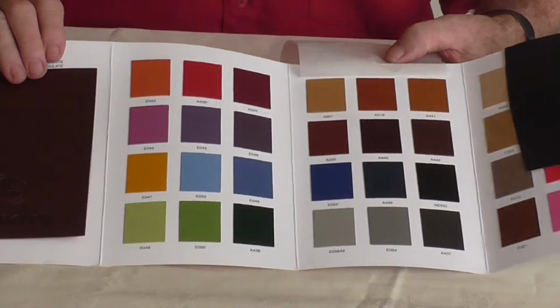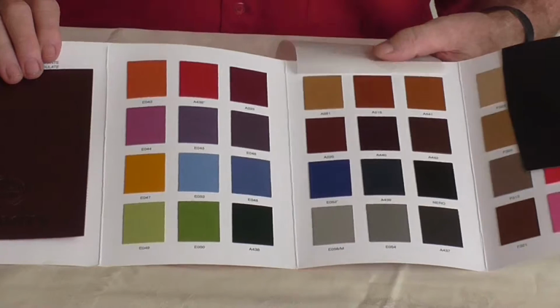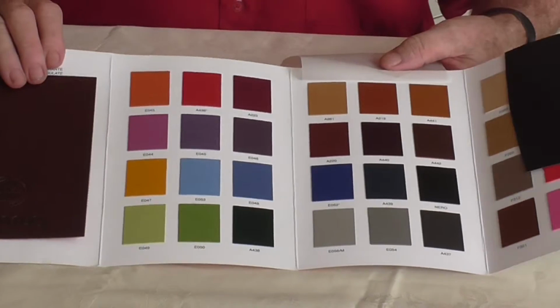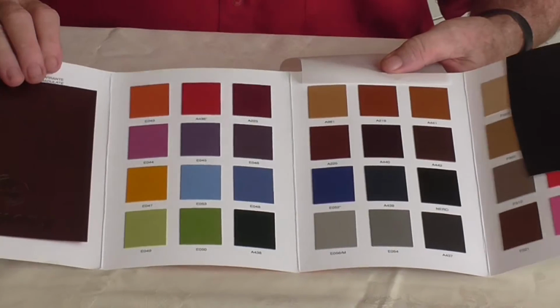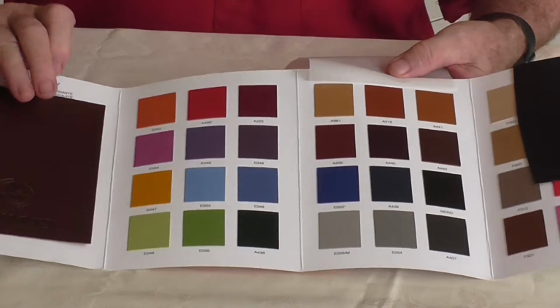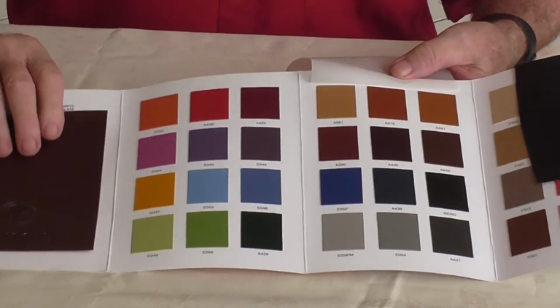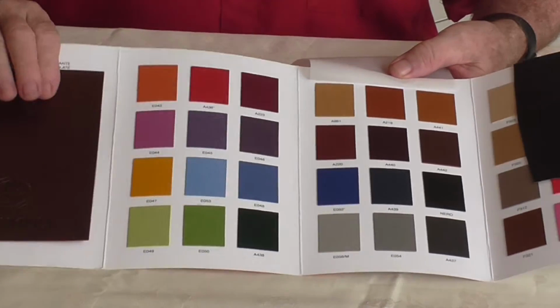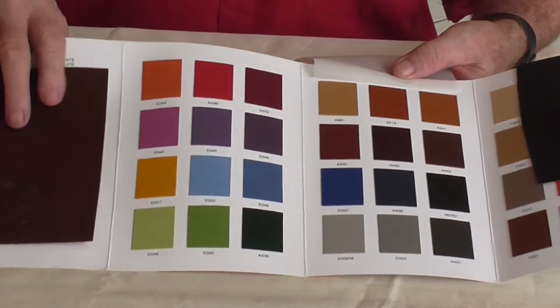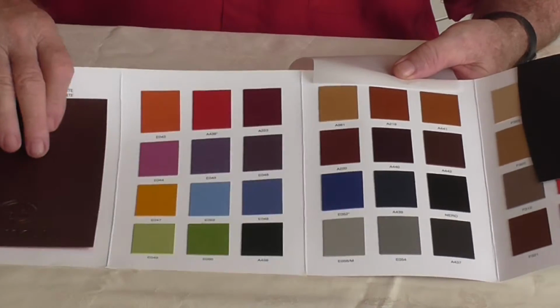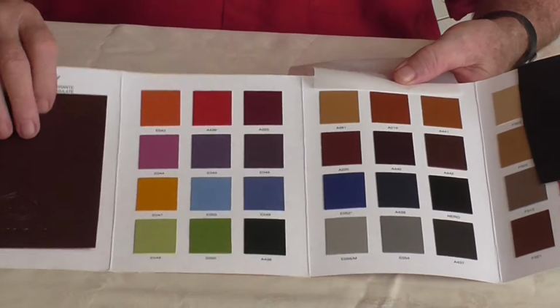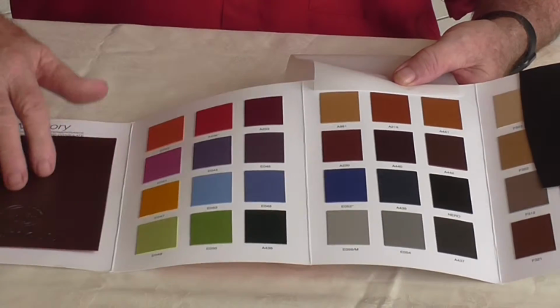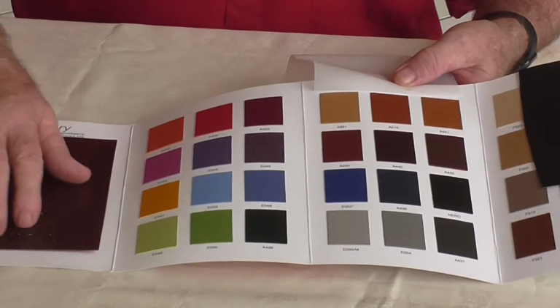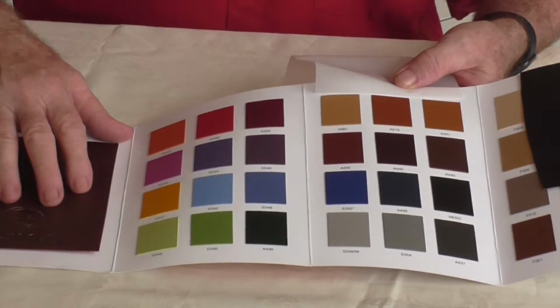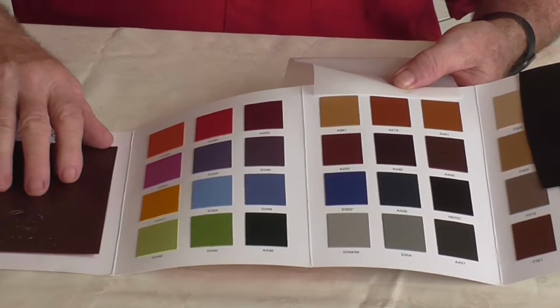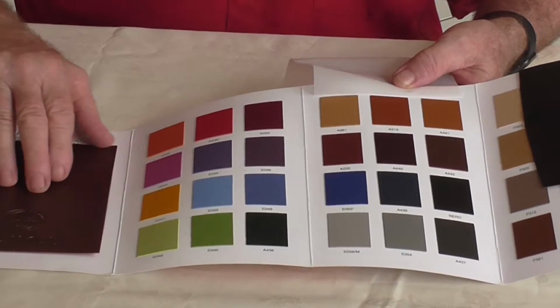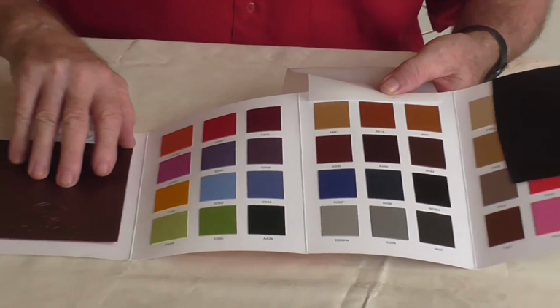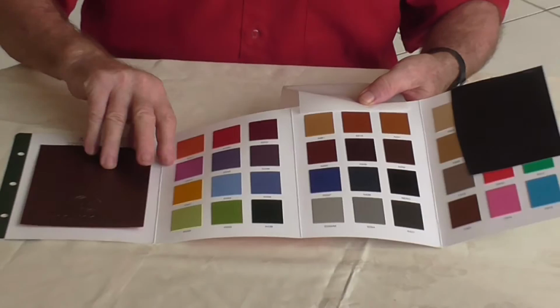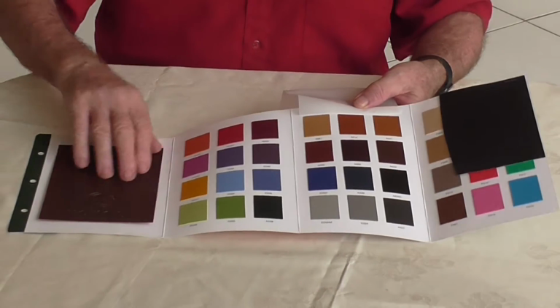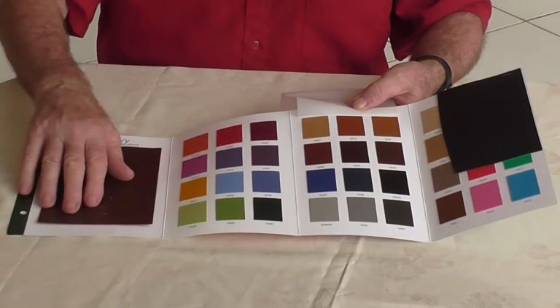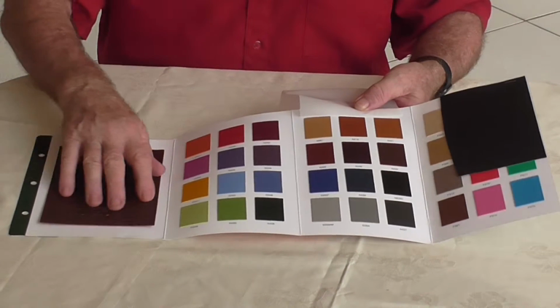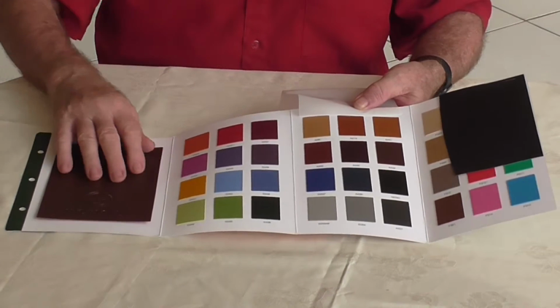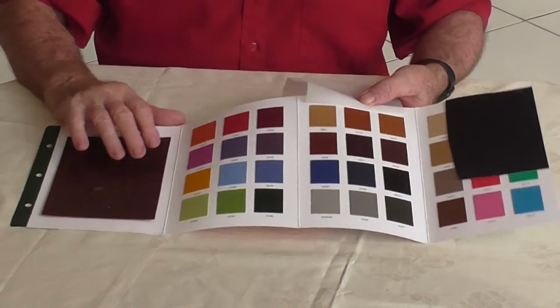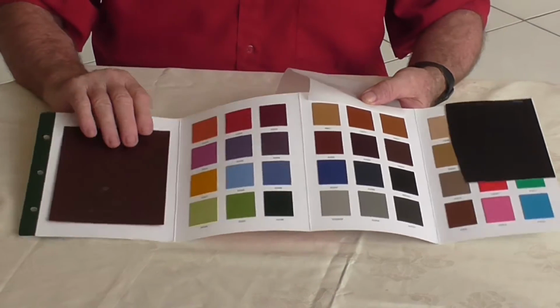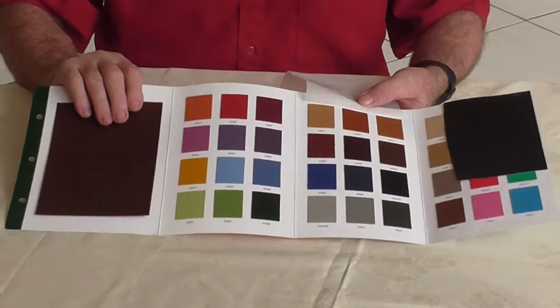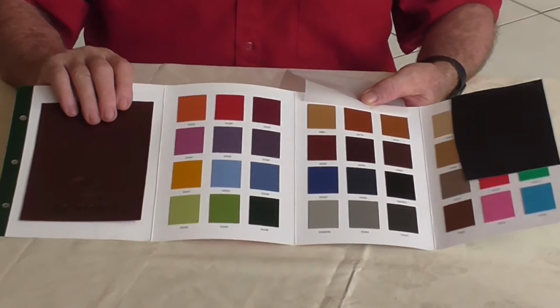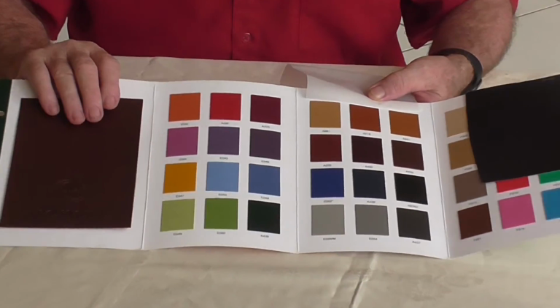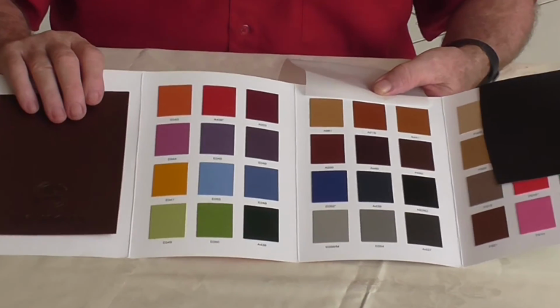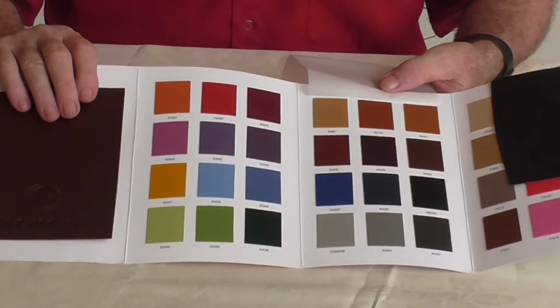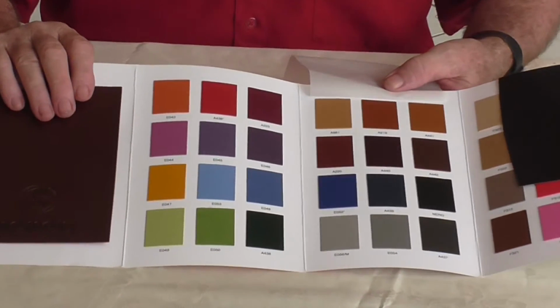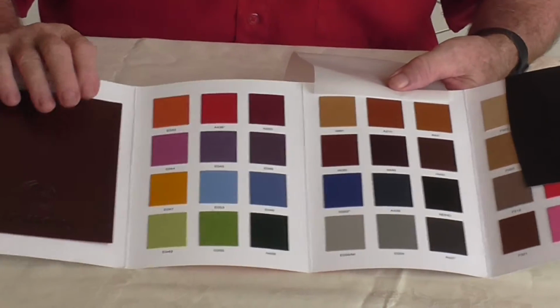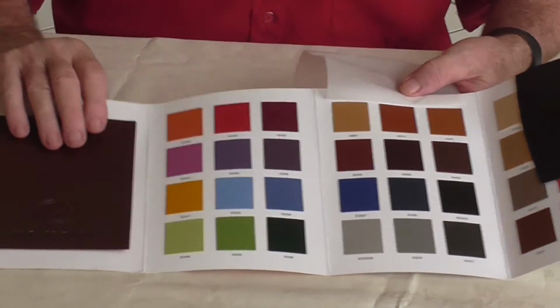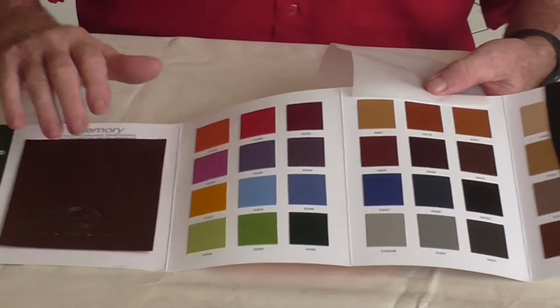What about faux leather? Faux leather has got a lovely feel to it — it really is a good feel. It feels and looks like leather. It doesn't smell like leather, but it looks like leather.